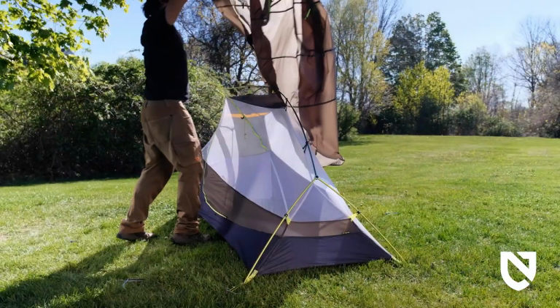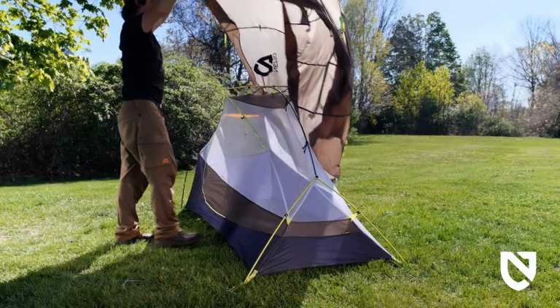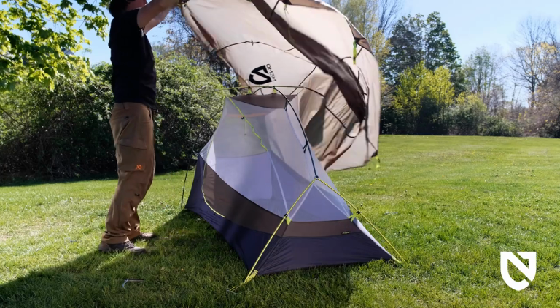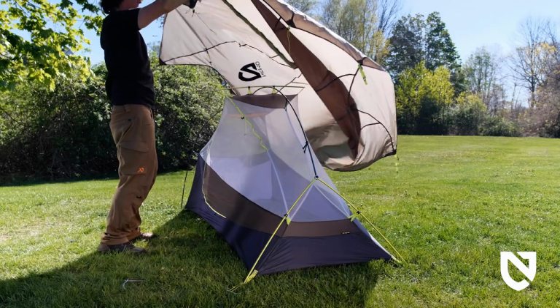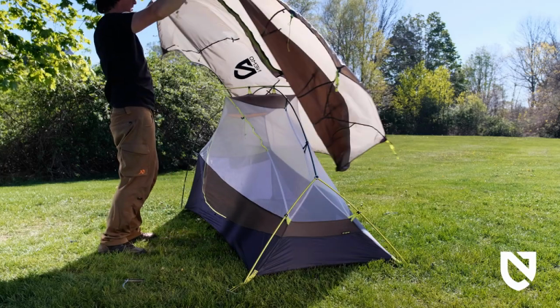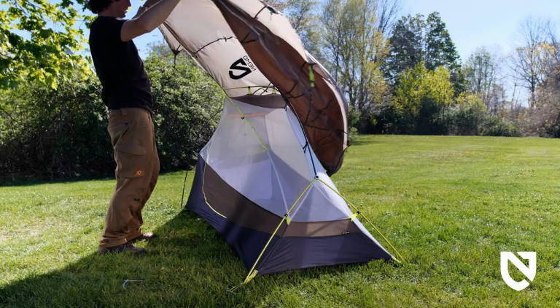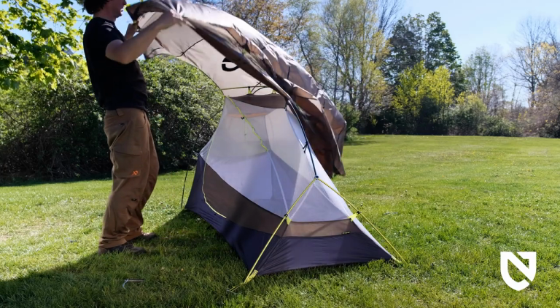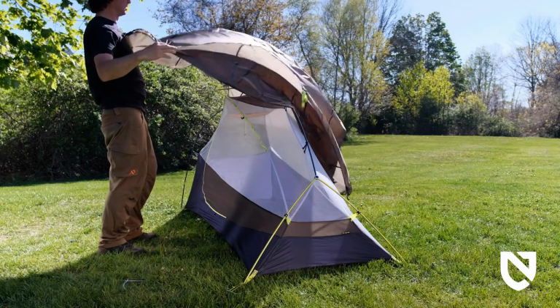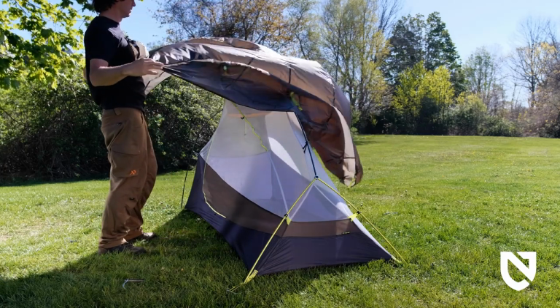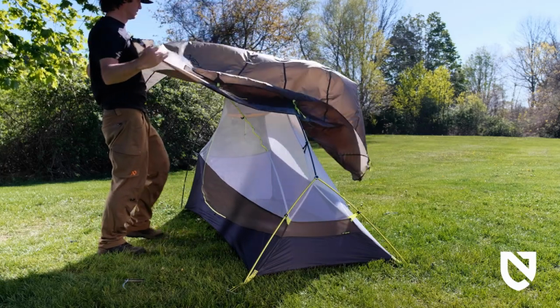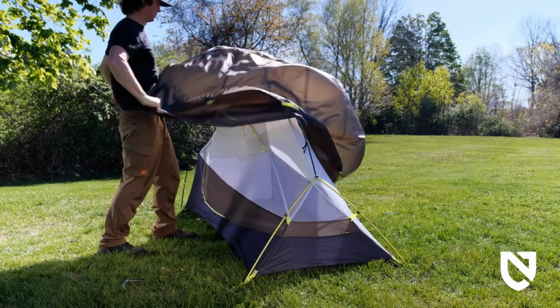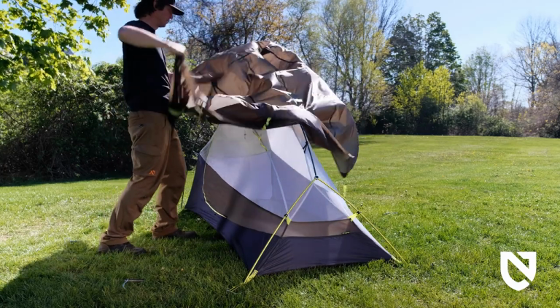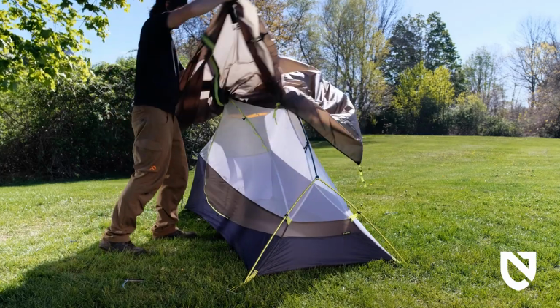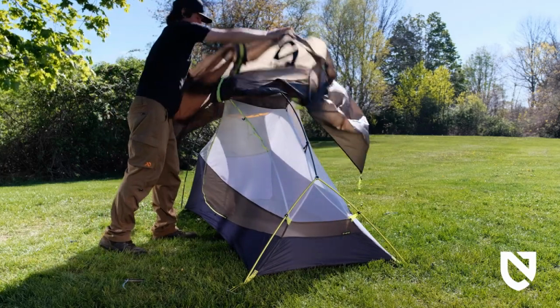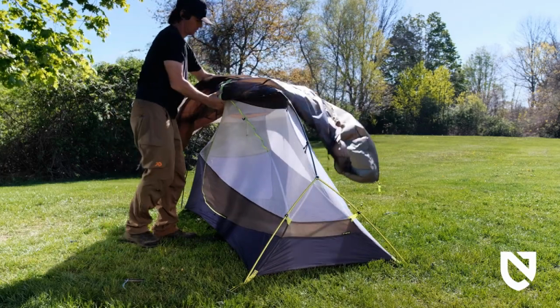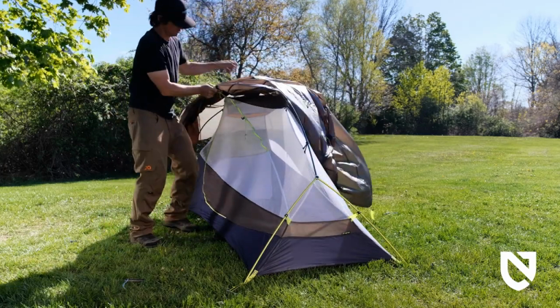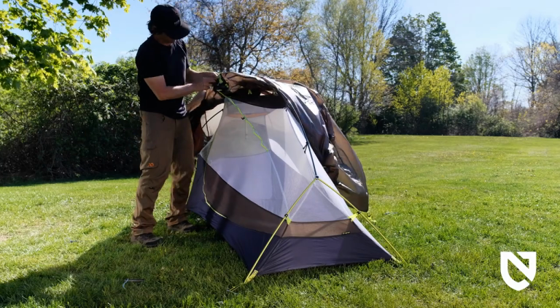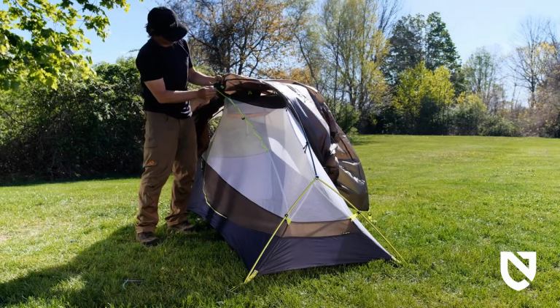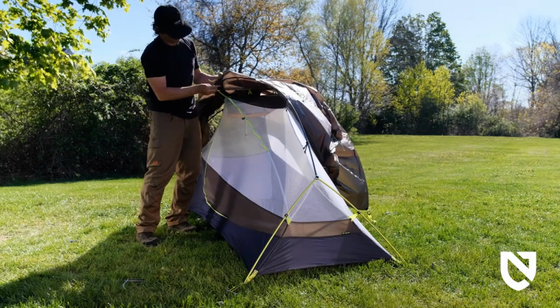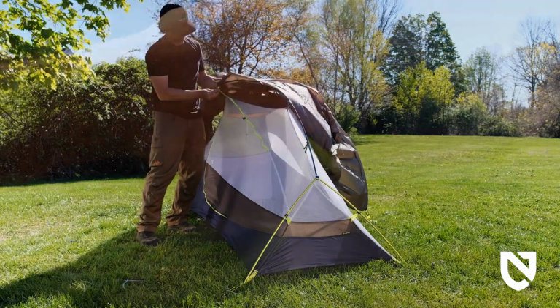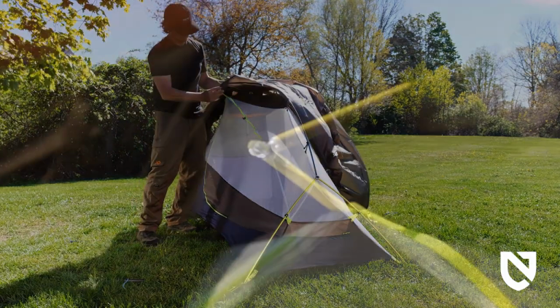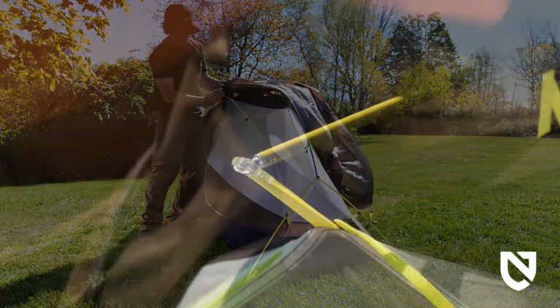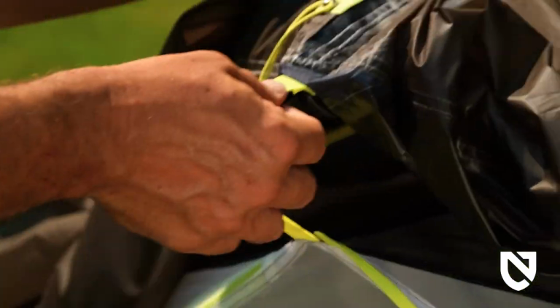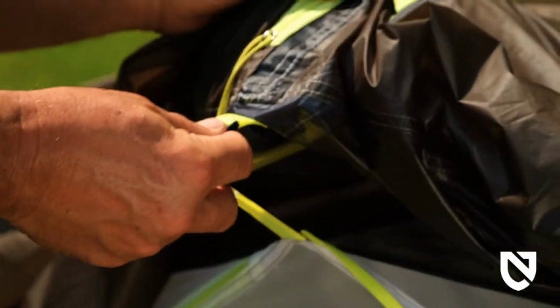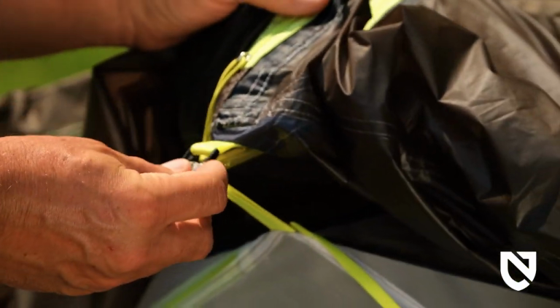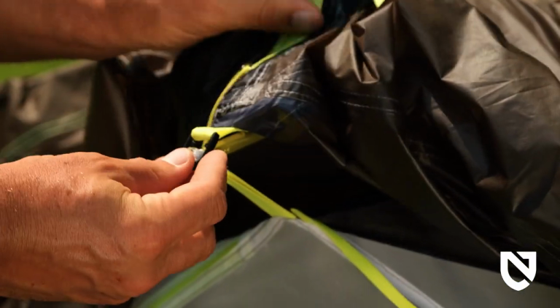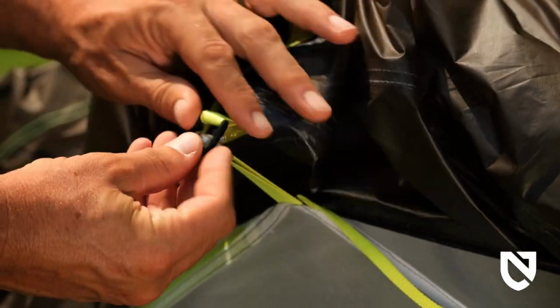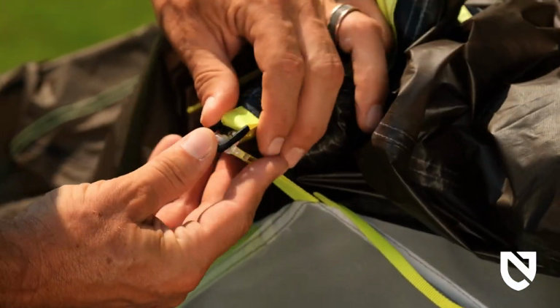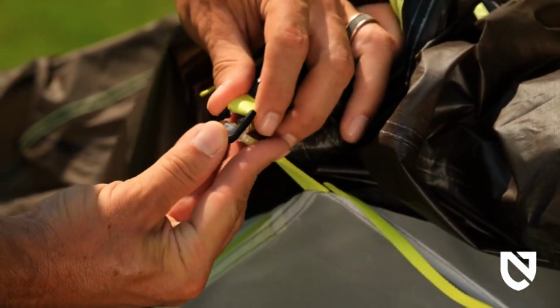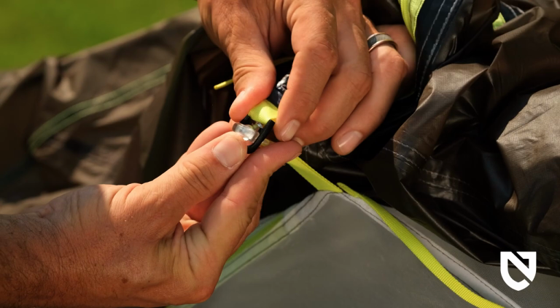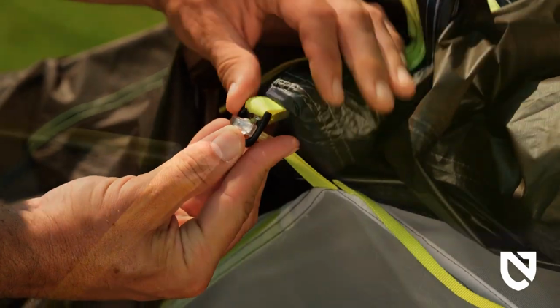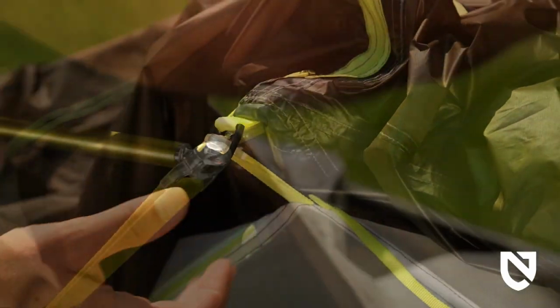Next, cover the inner tent with the rainfly, keeping the vestibules lined up with the doors and pair all color-coded webbing. Locate the SQ ring fittings on the inside of the fly and attach to the ball cap fittings above the doors.